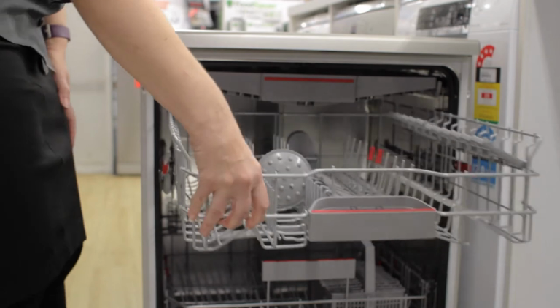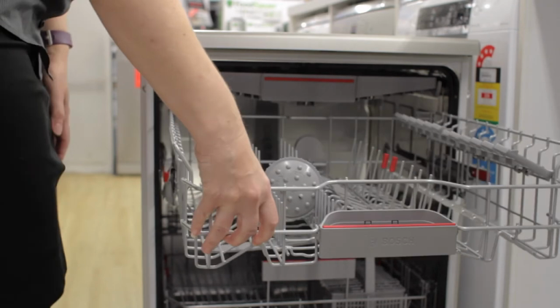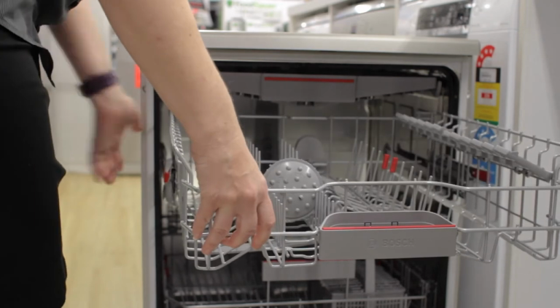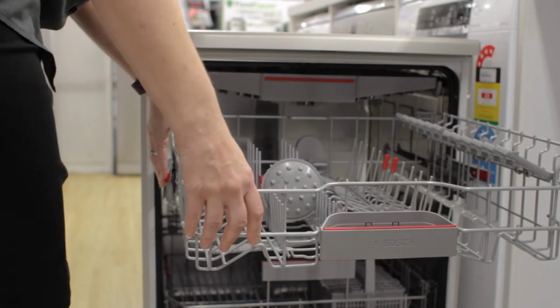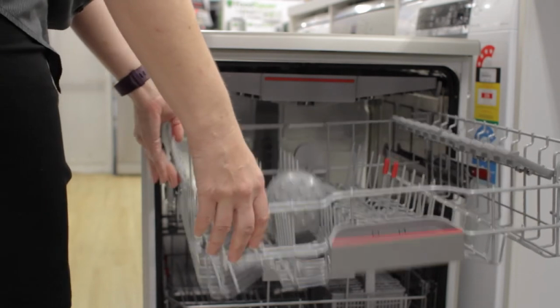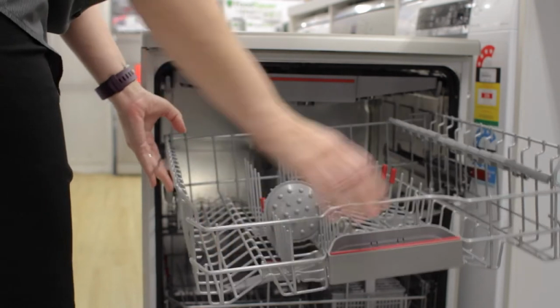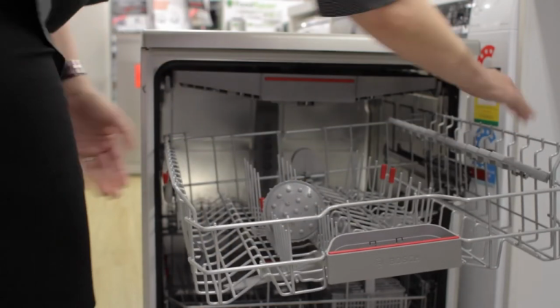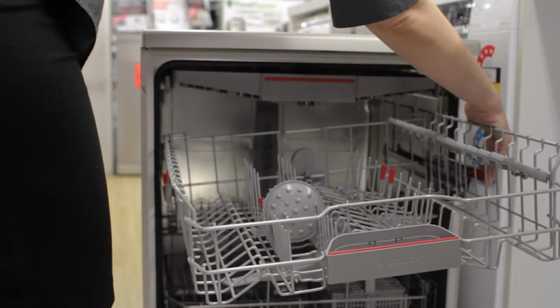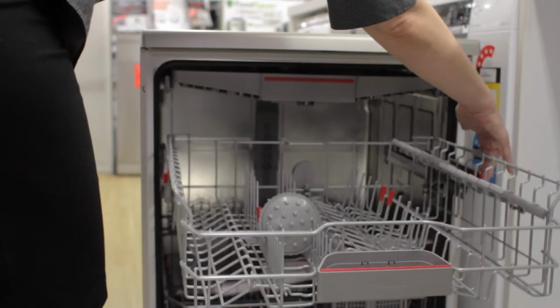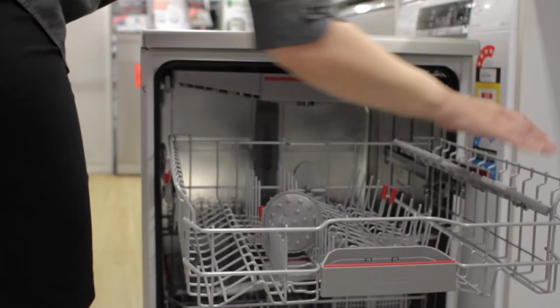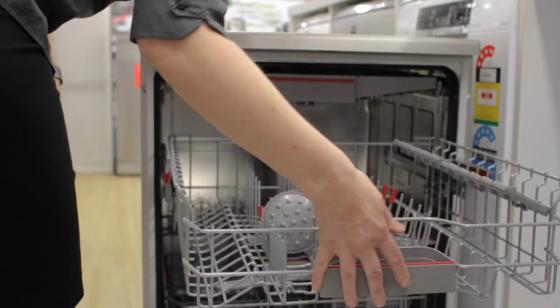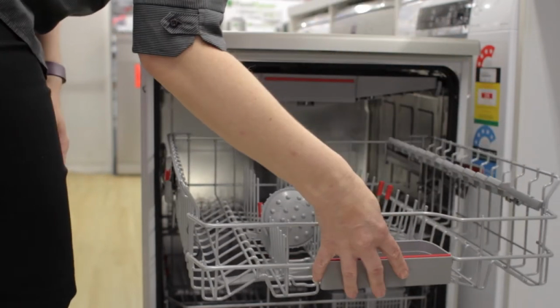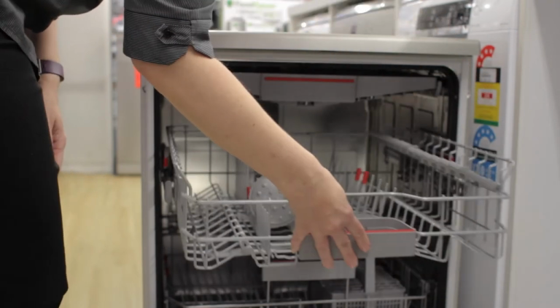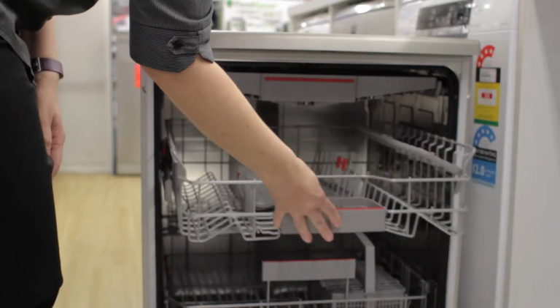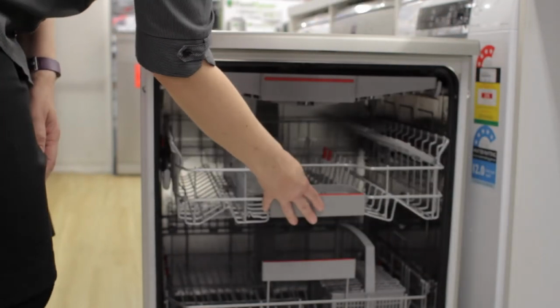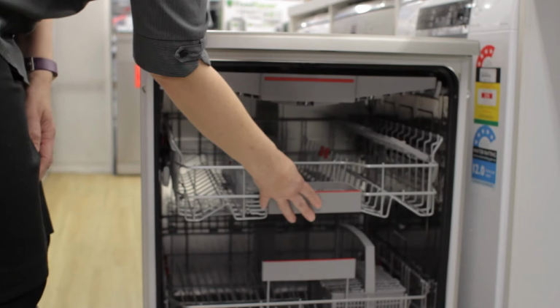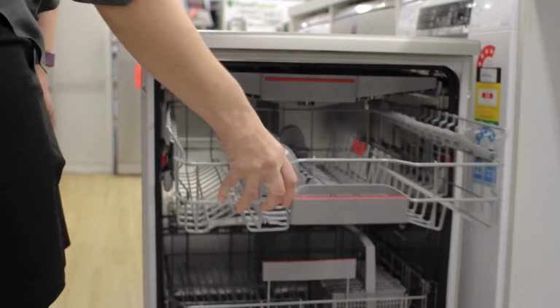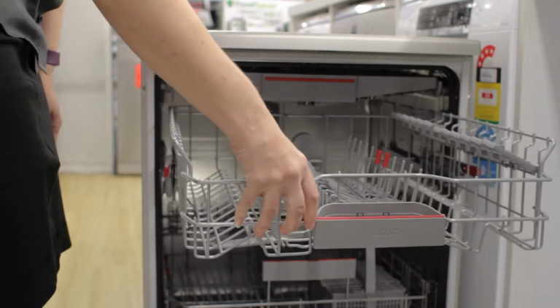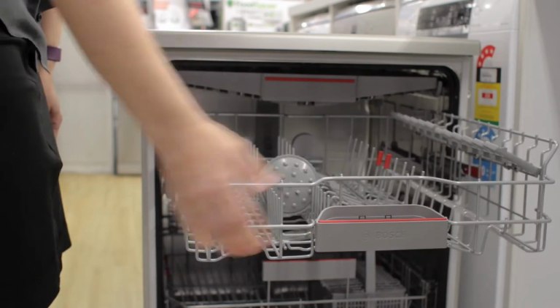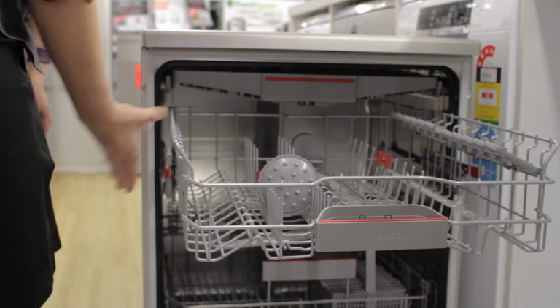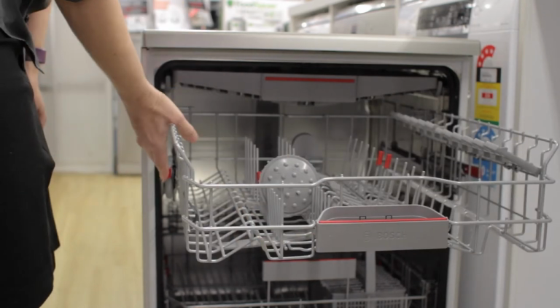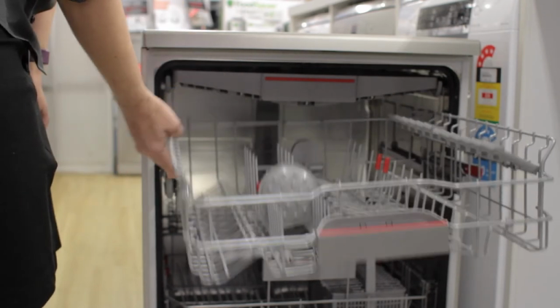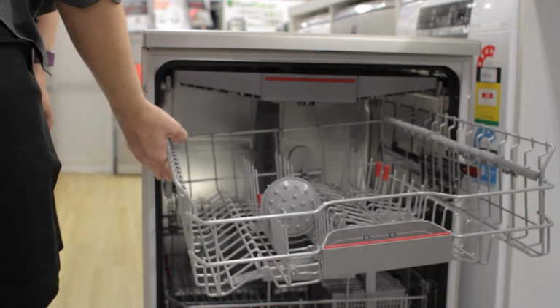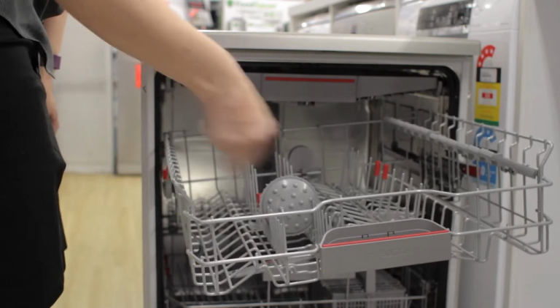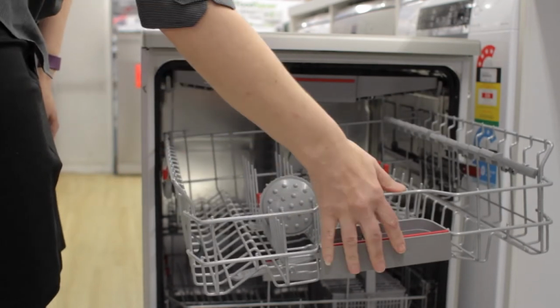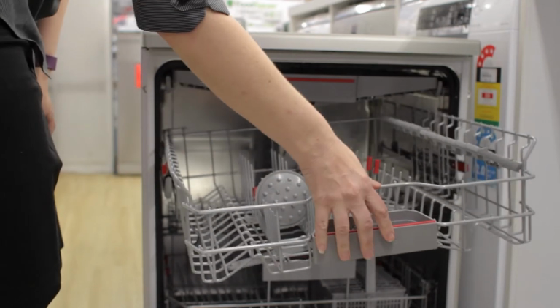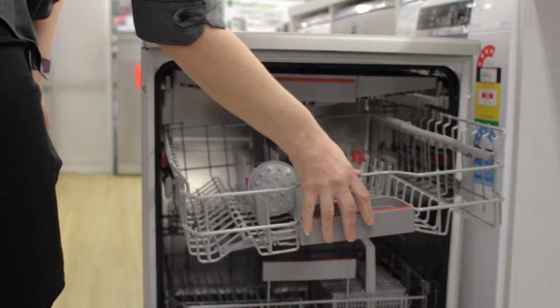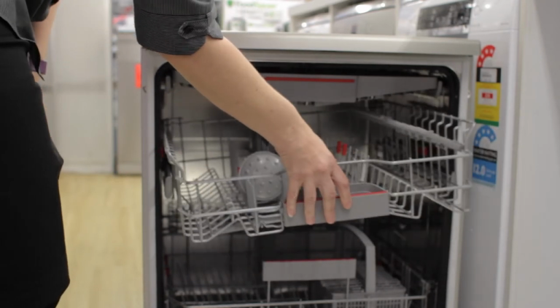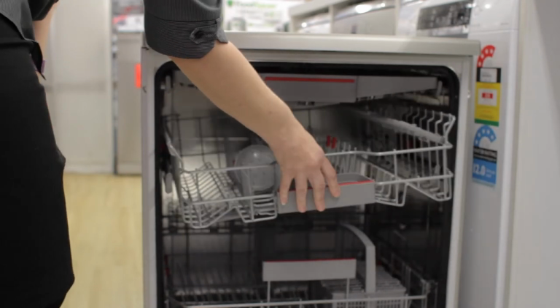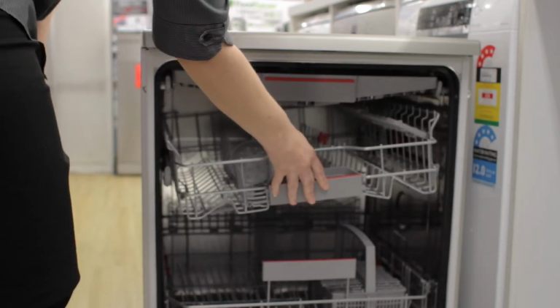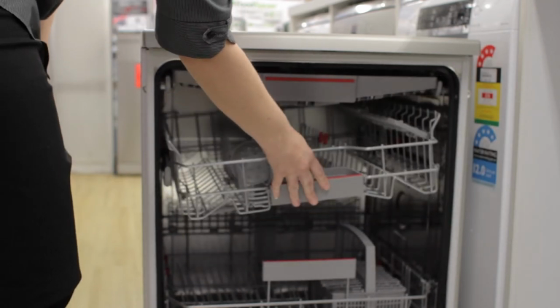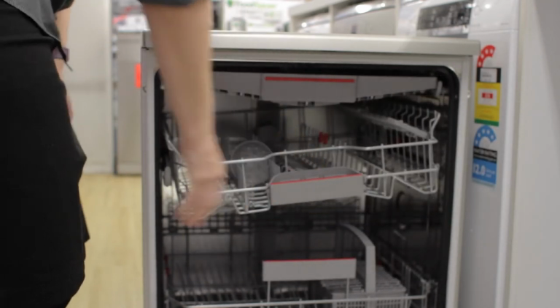That second basket can move up and down with a touch of one hand. And if you so desire, one side can stay up at an angle so your large plates can fit in and also your long stem wine glasses at the same time.